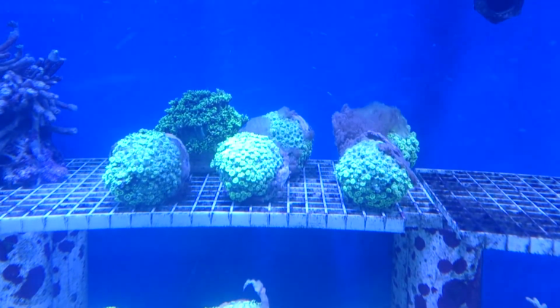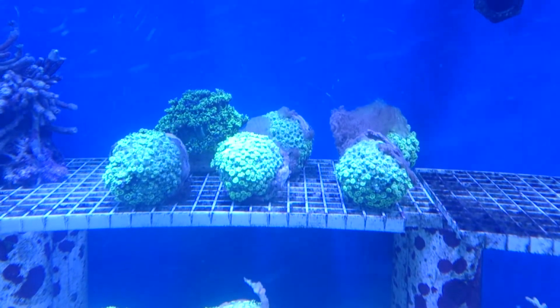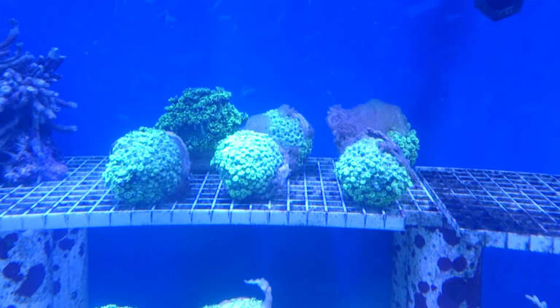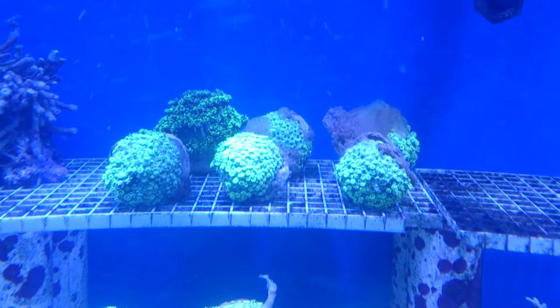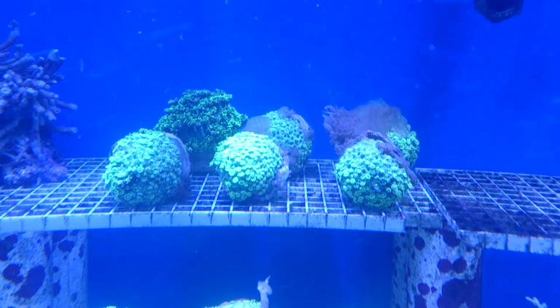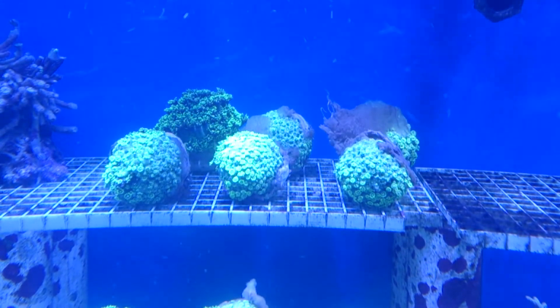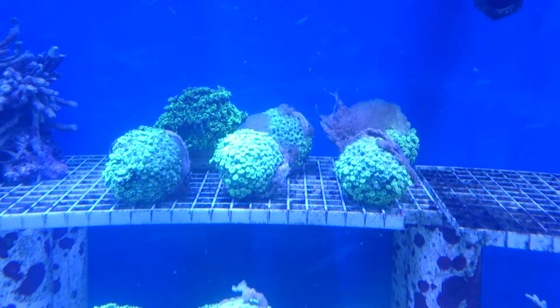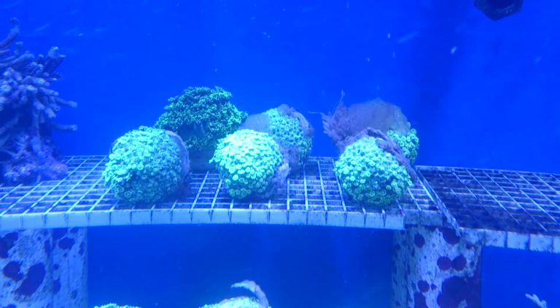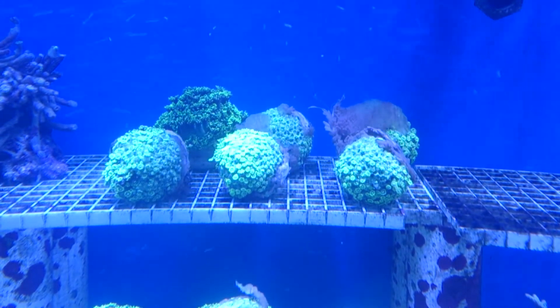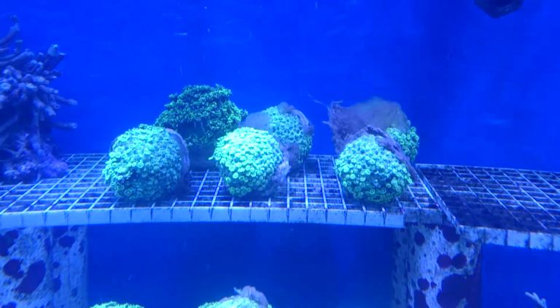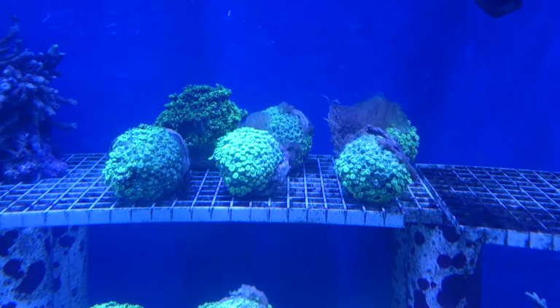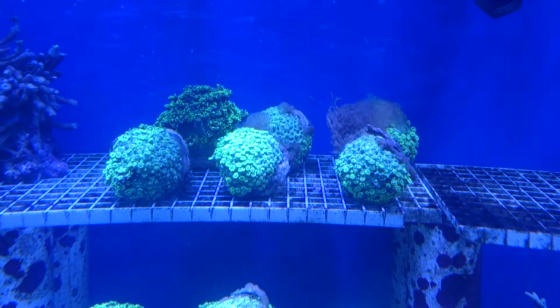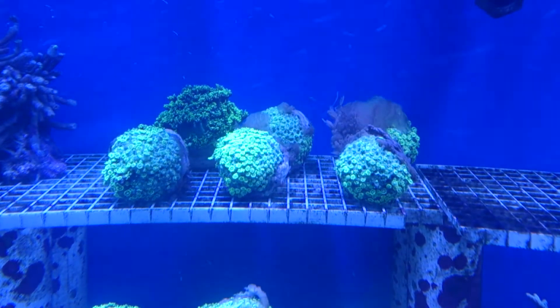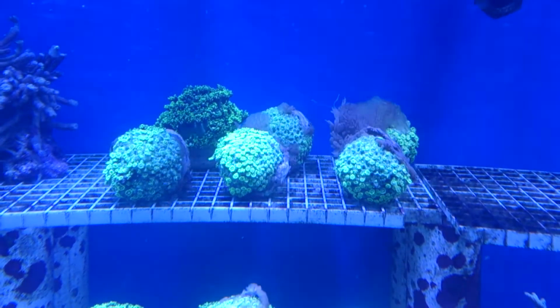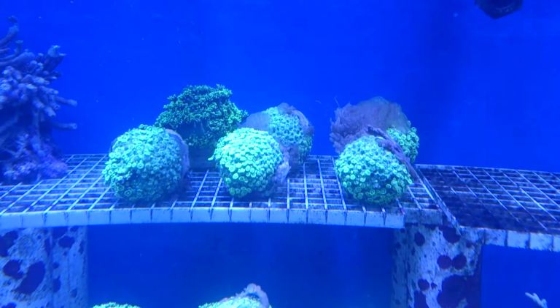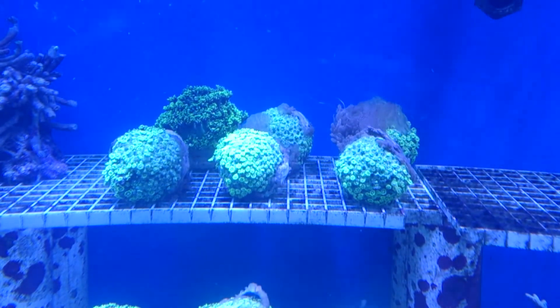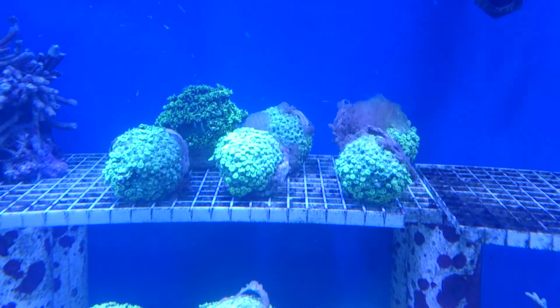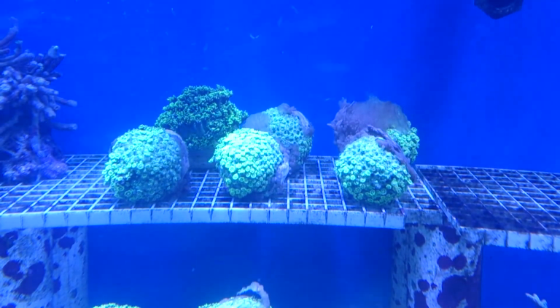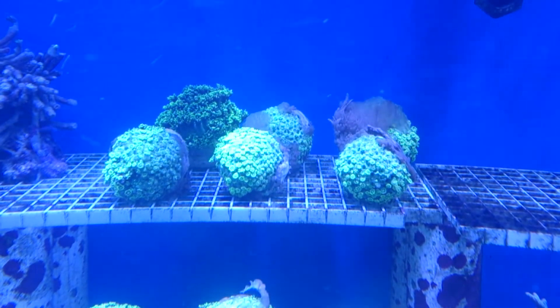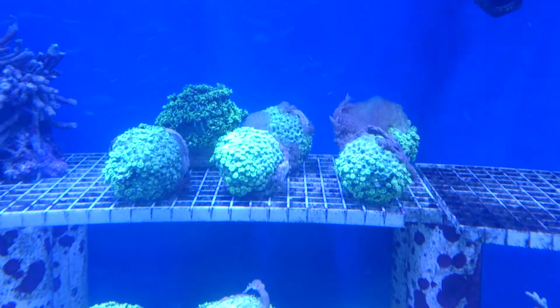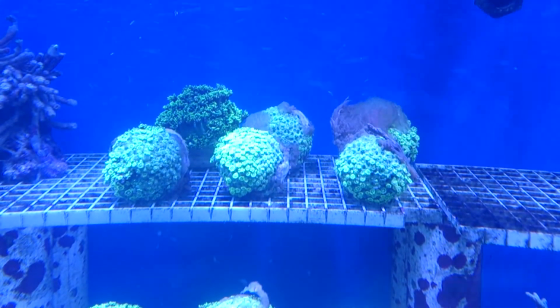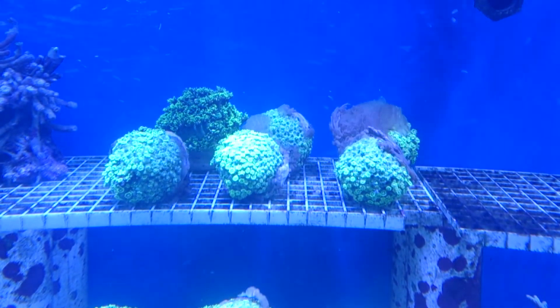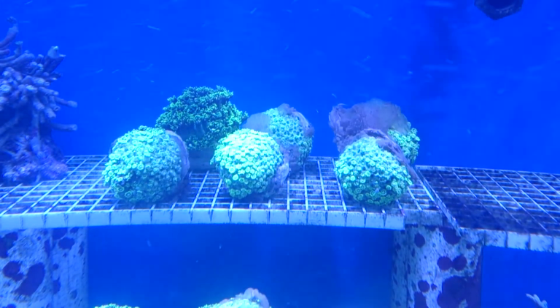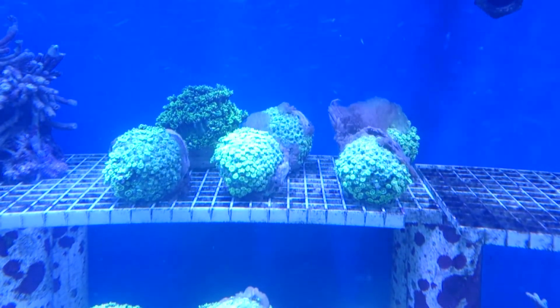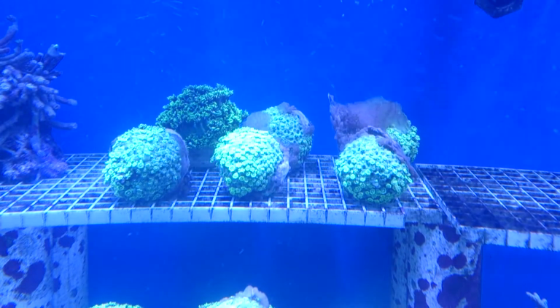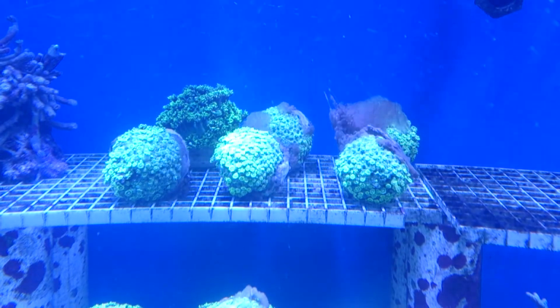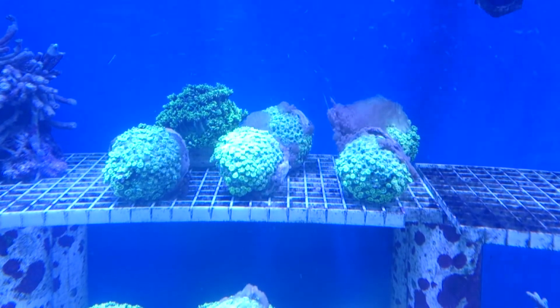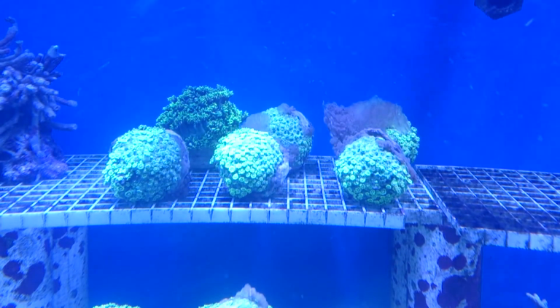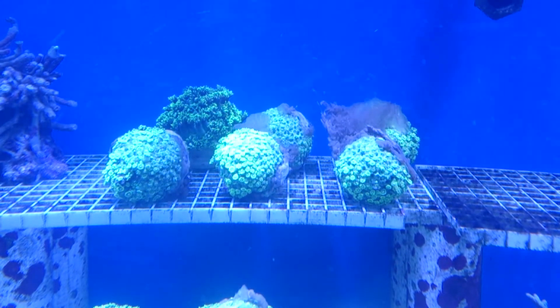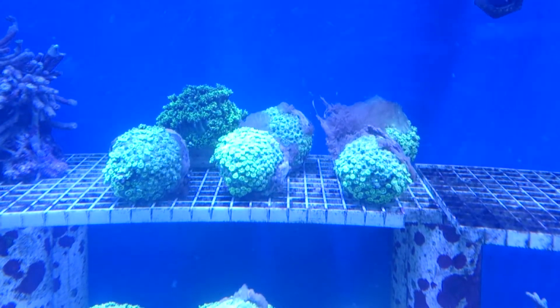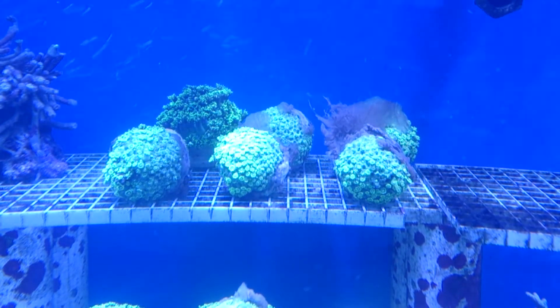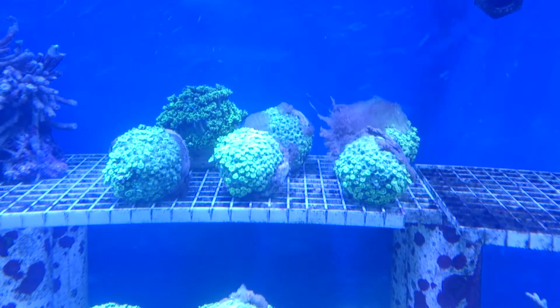What we'll do is dip these corals in Revive, make sure we clean off all that bacterial fuzz, and then make sure we feed these corals up.